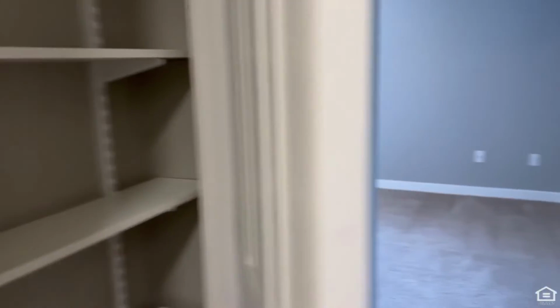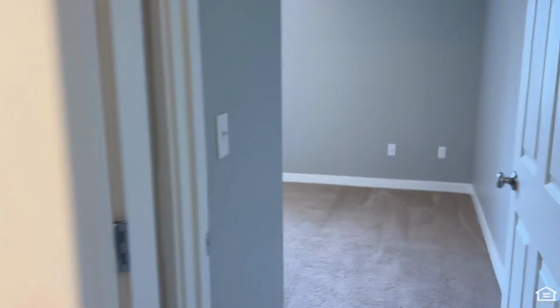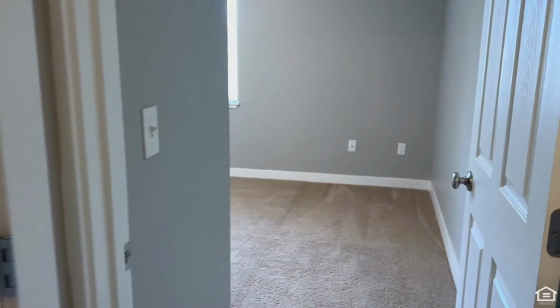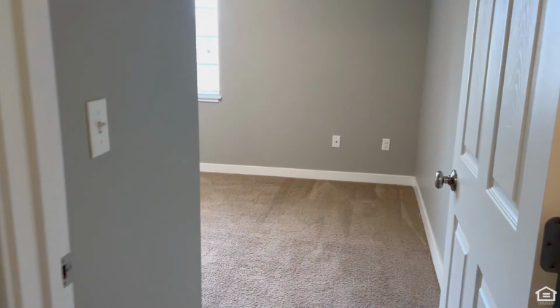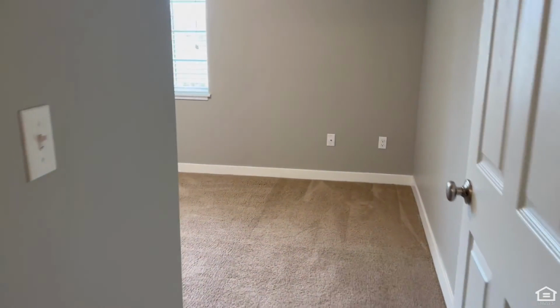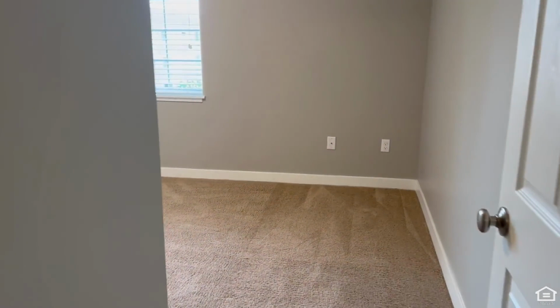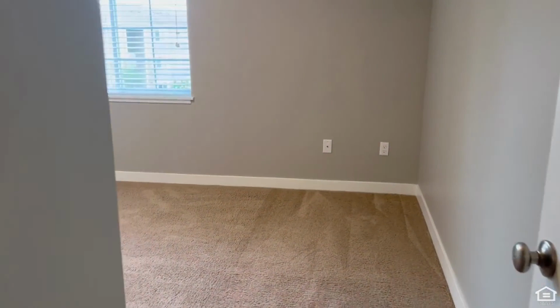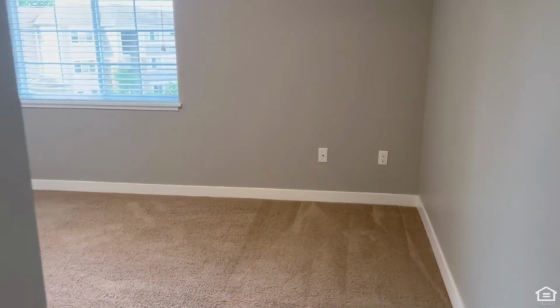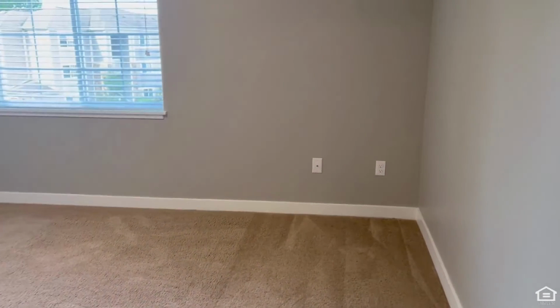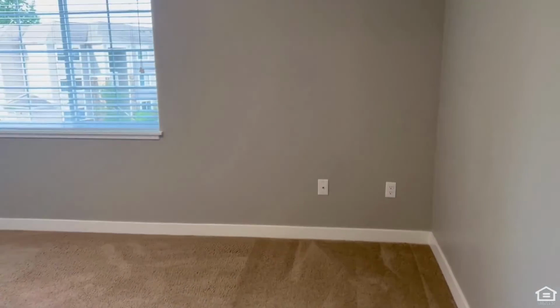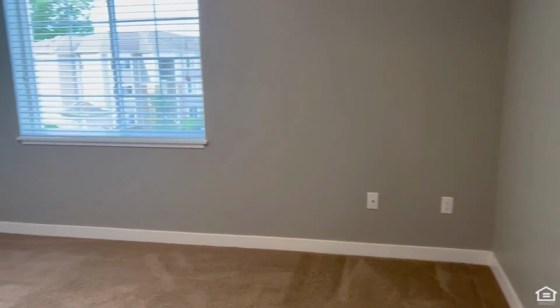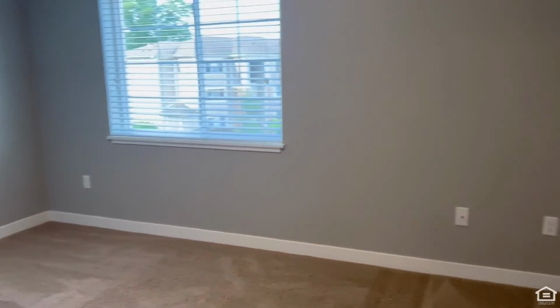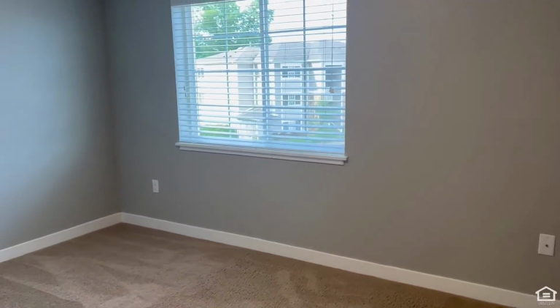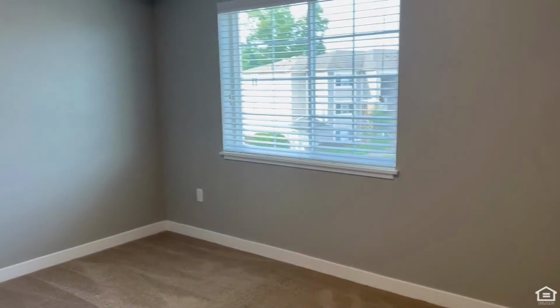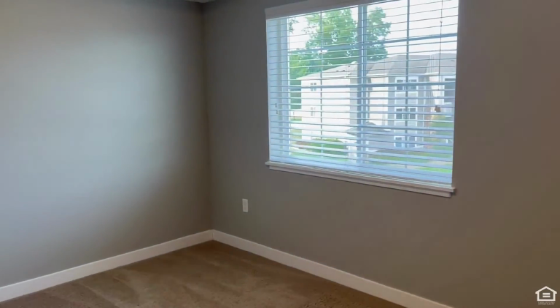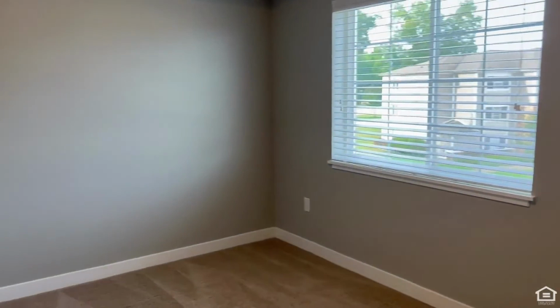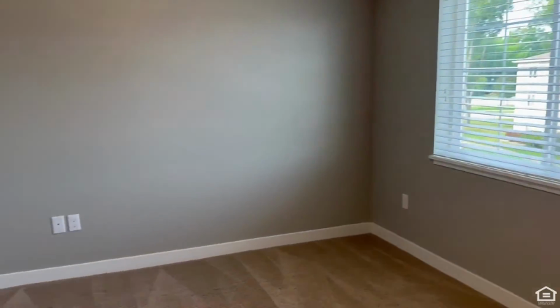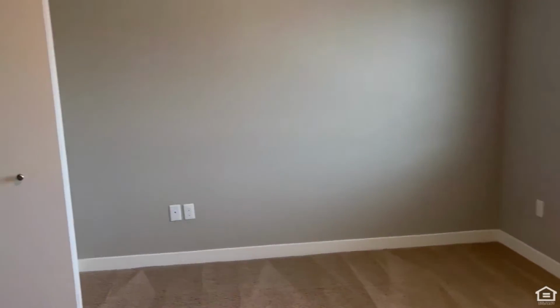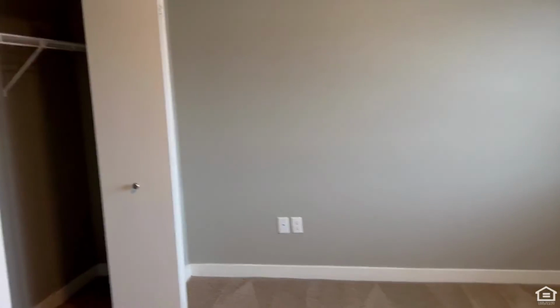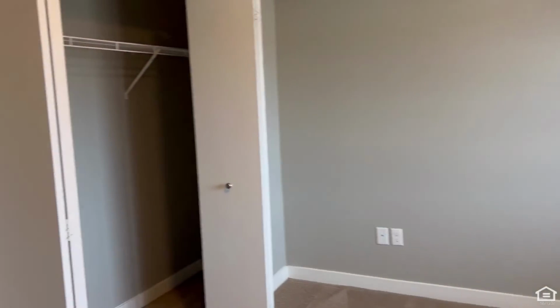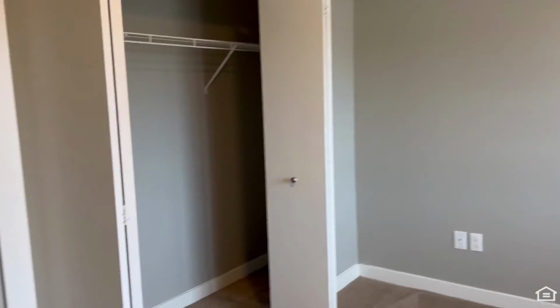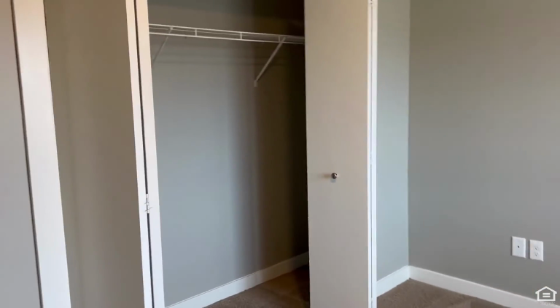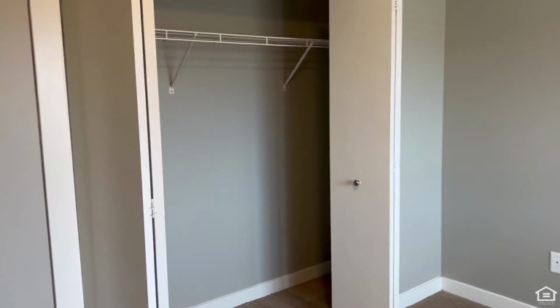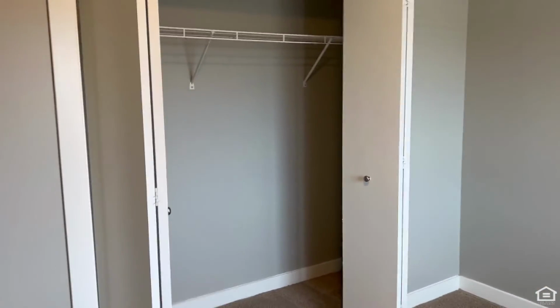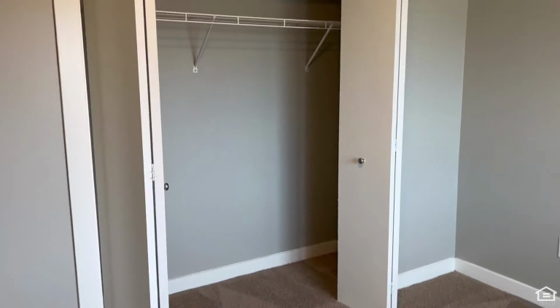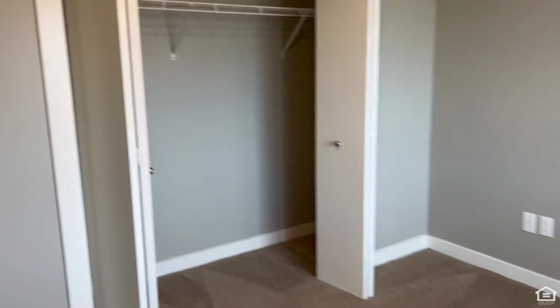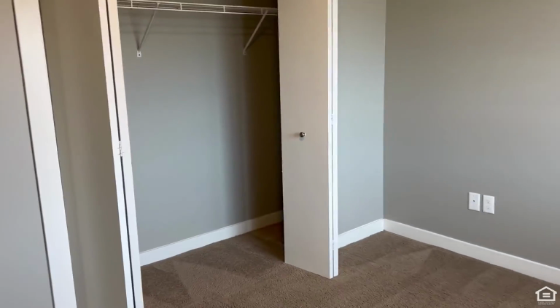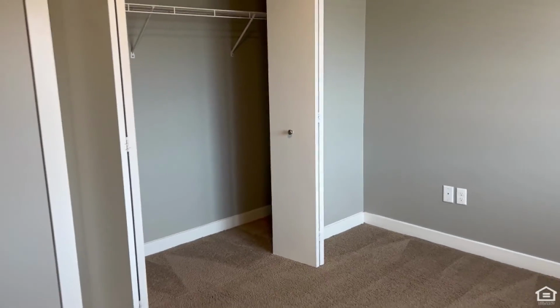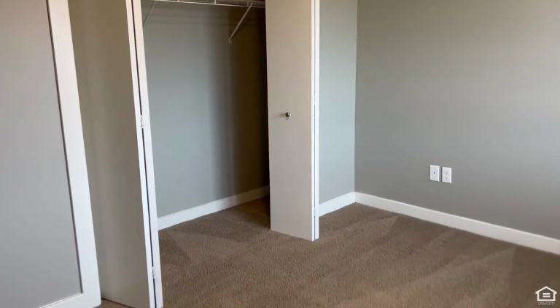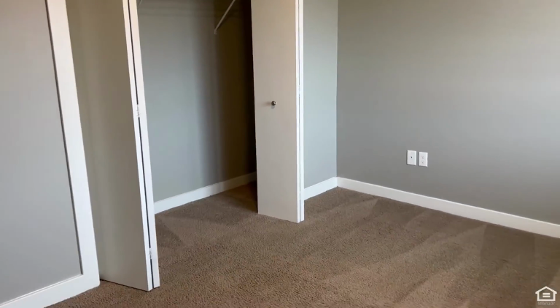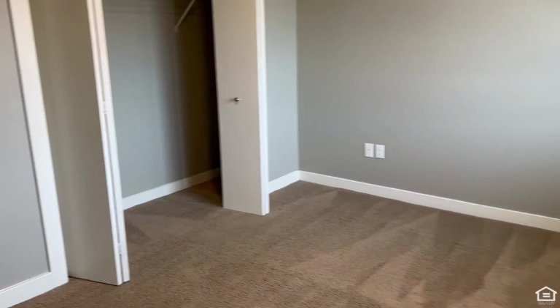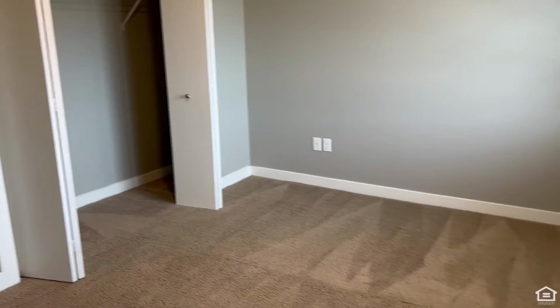Right behind us here, we will walk into the main bedroom. There are huge windows, plenty of extra storage space in your closet, and plenty of space in your bedroom.